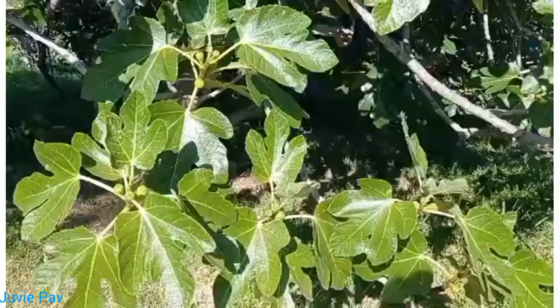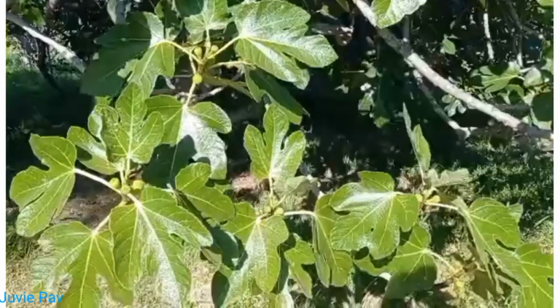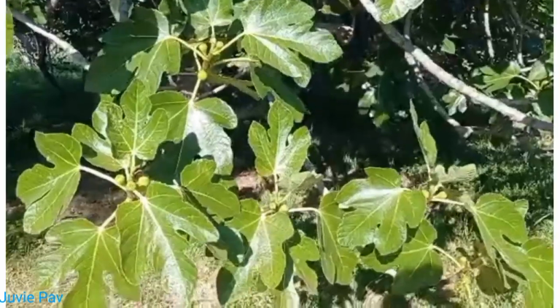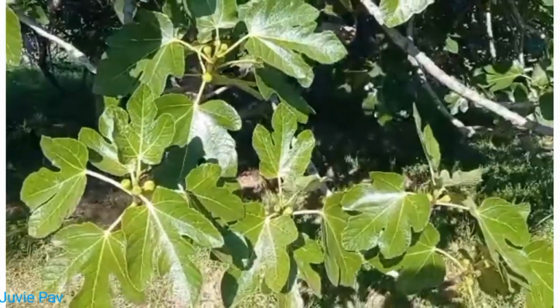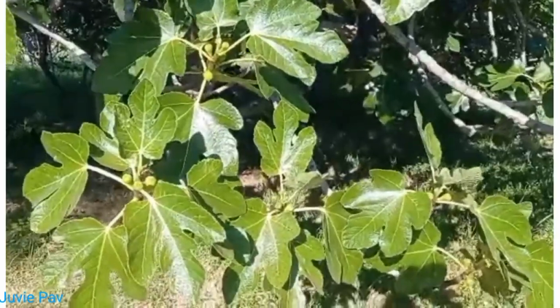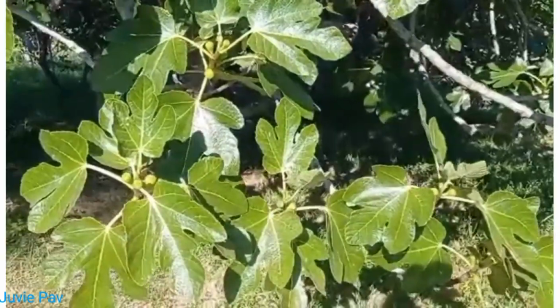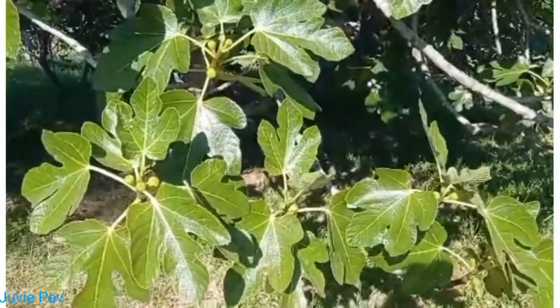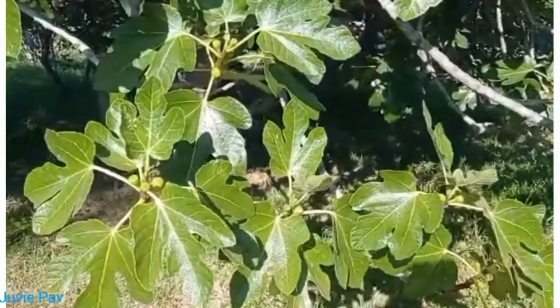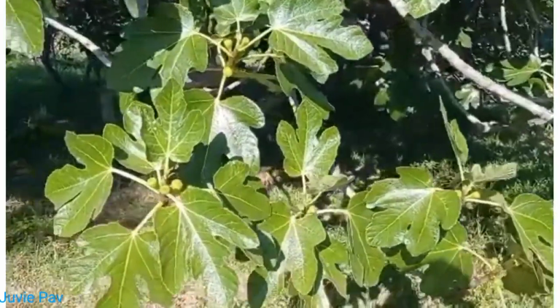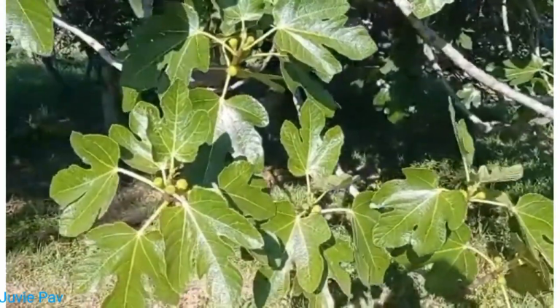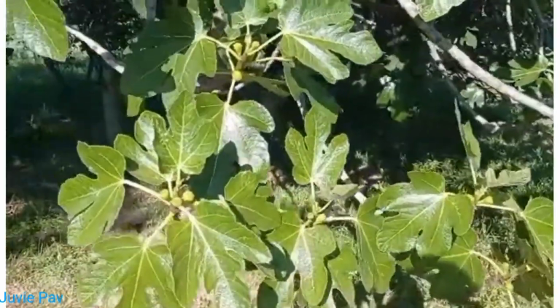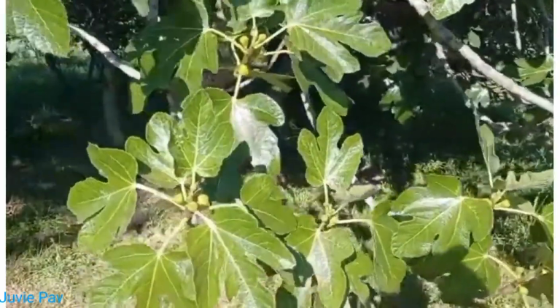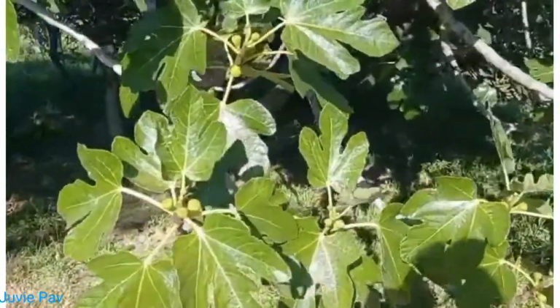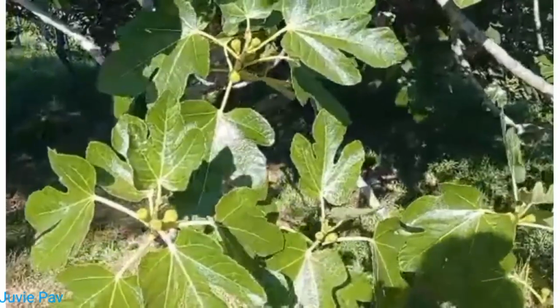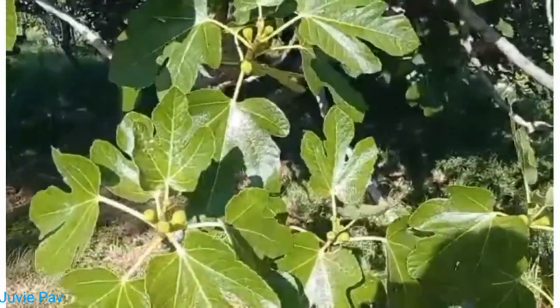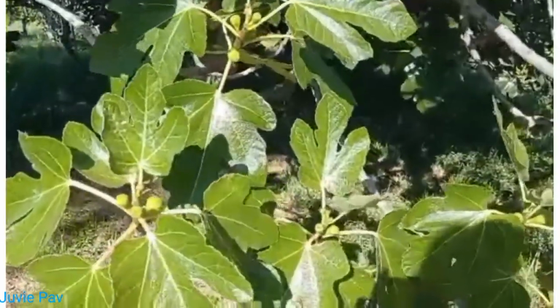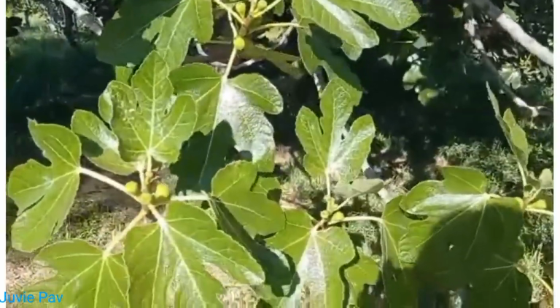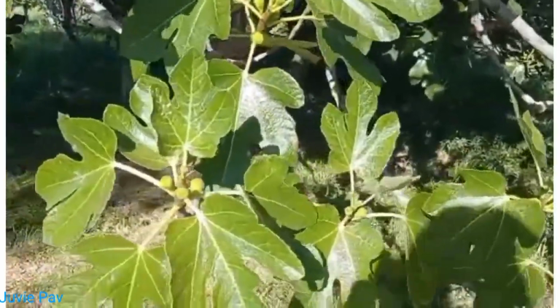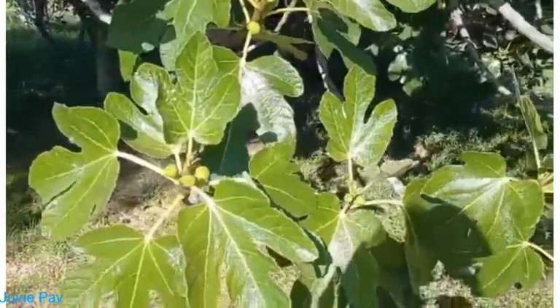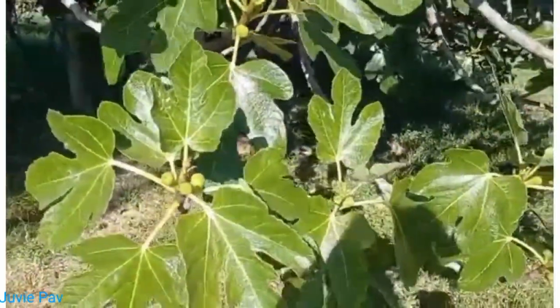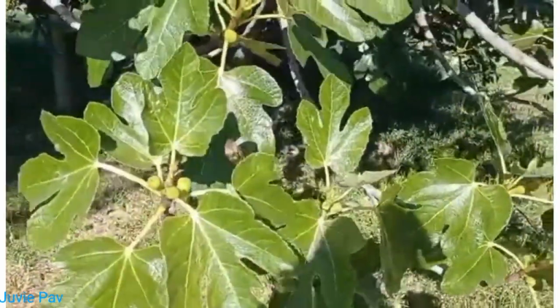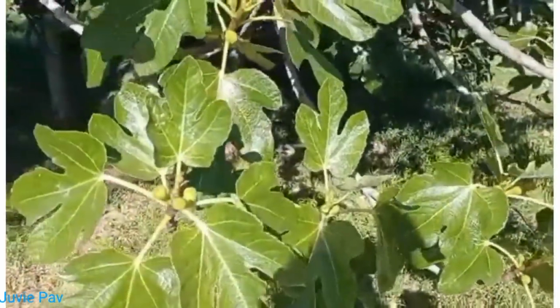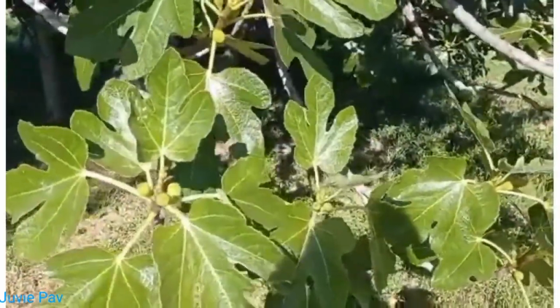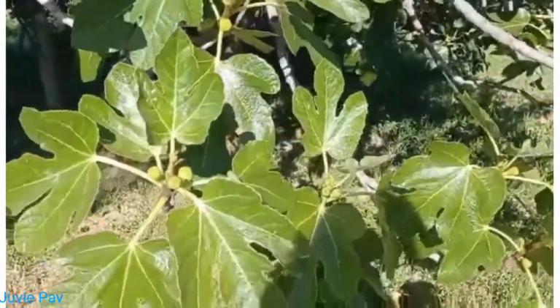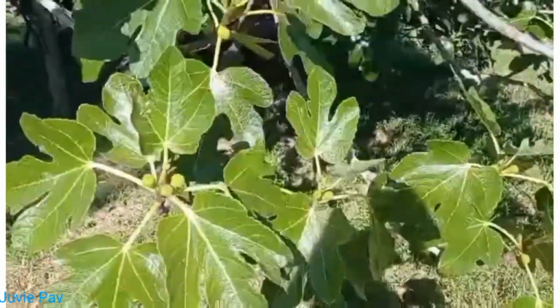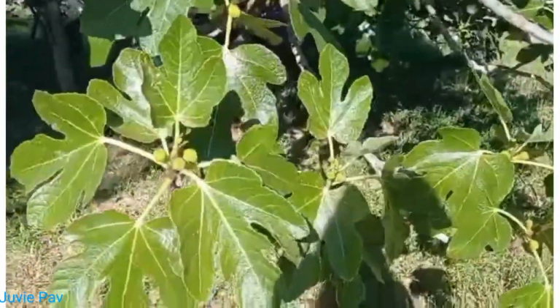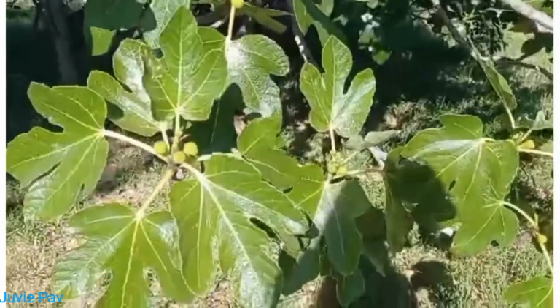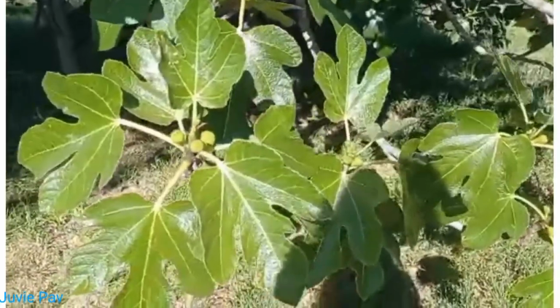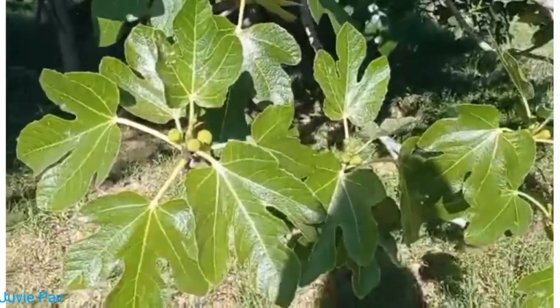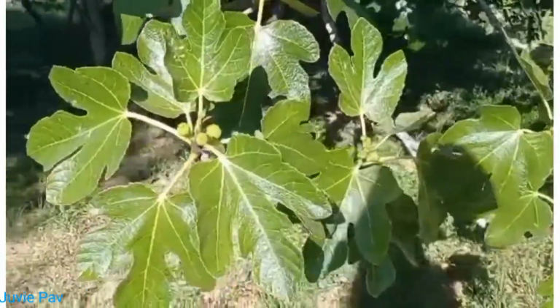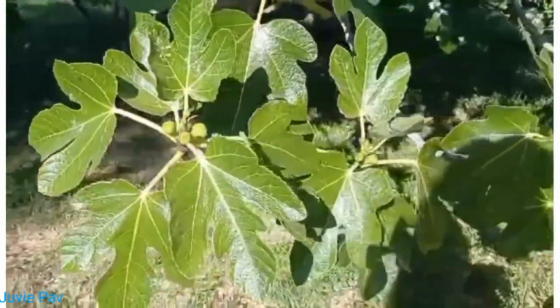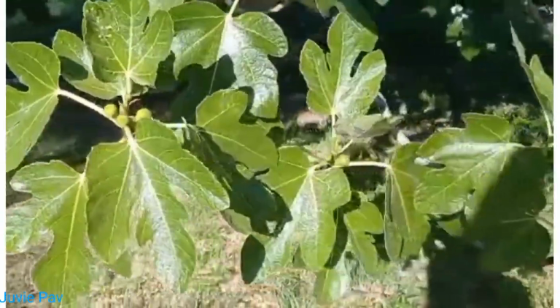Guess what guys, what's this? It looks like tuba tuba! It's an herbal plant — it's similar, as you can see the leaves.